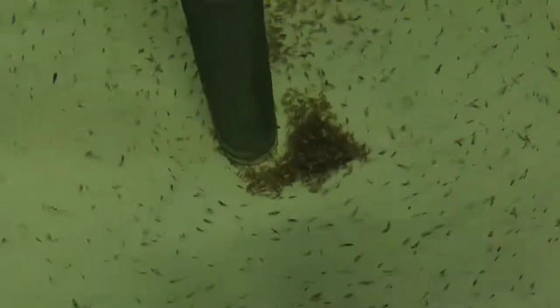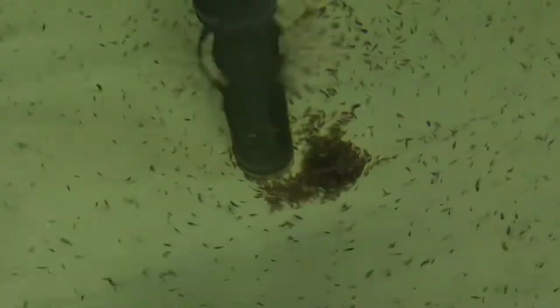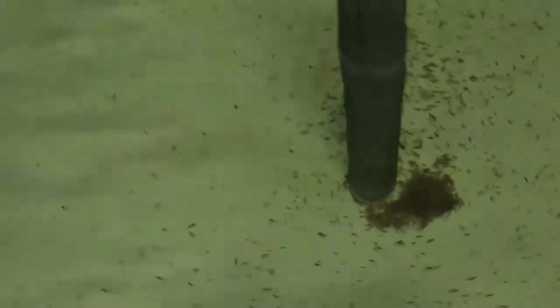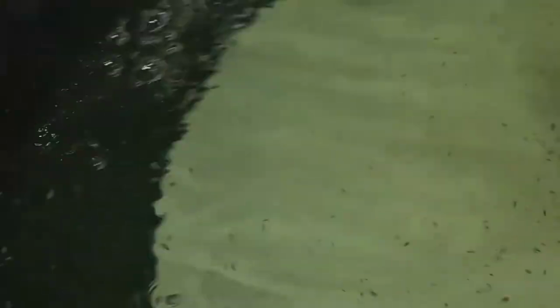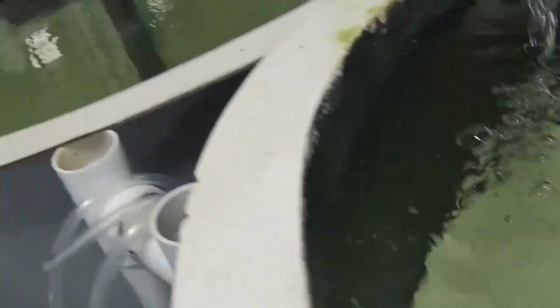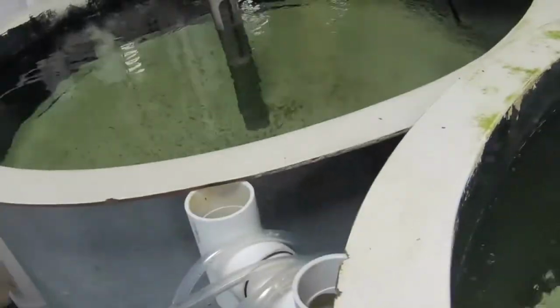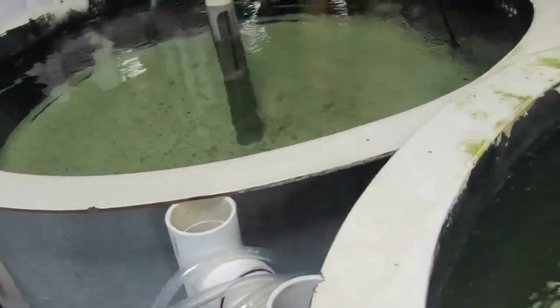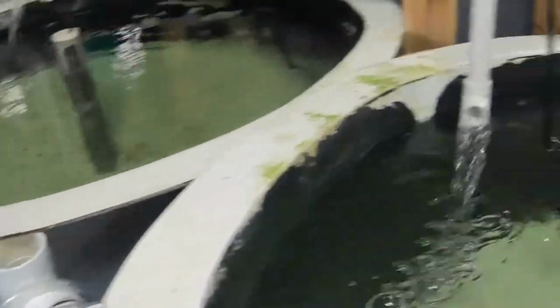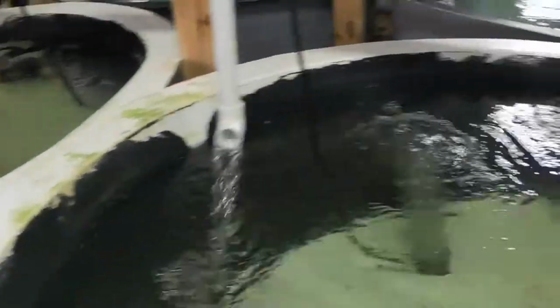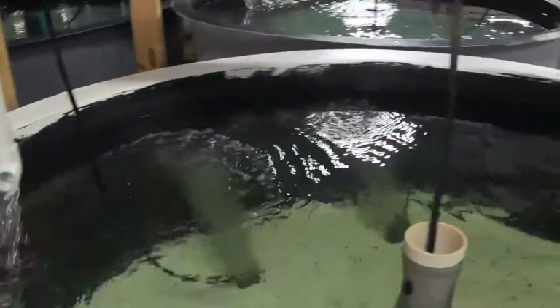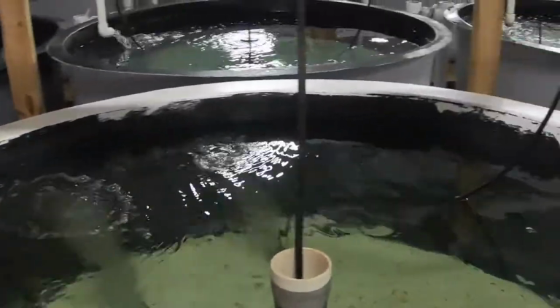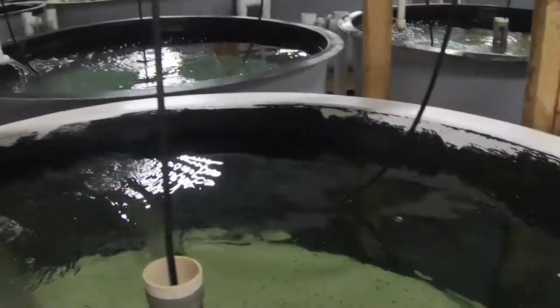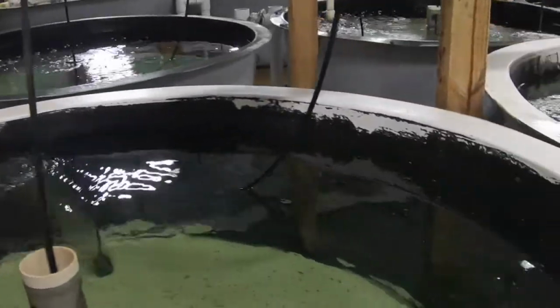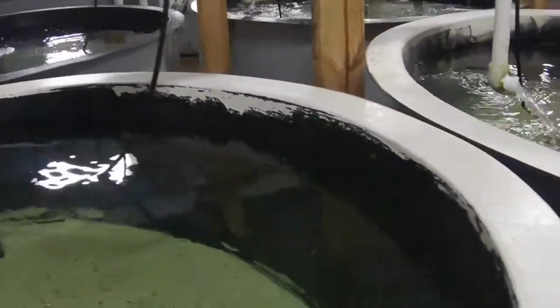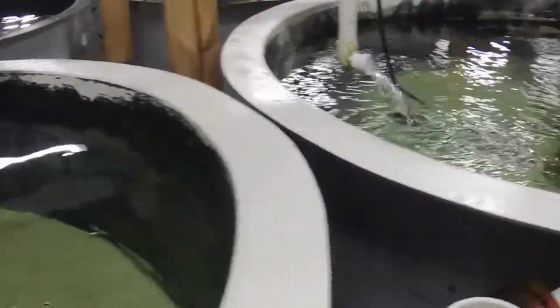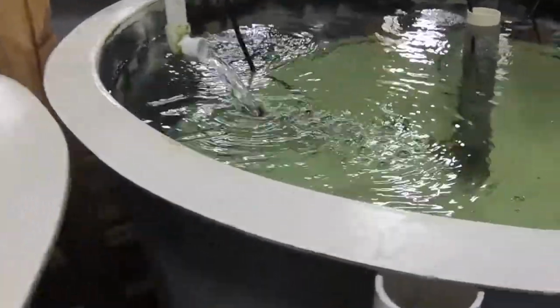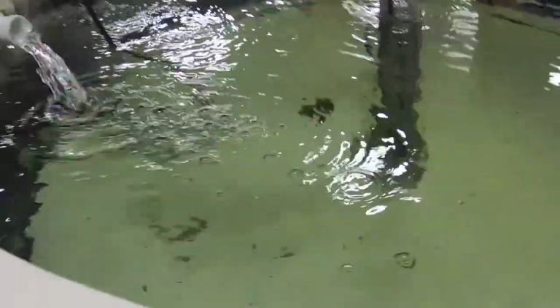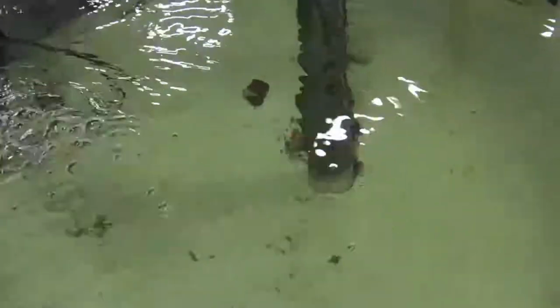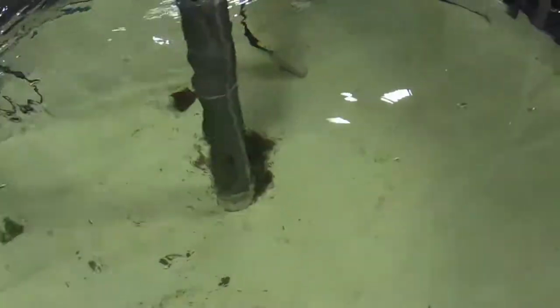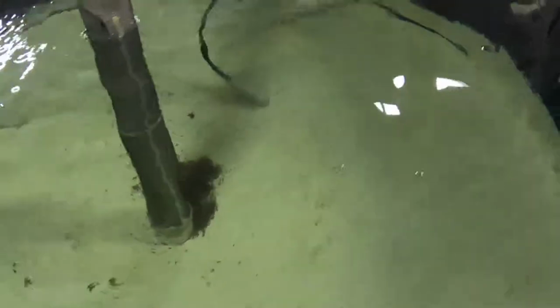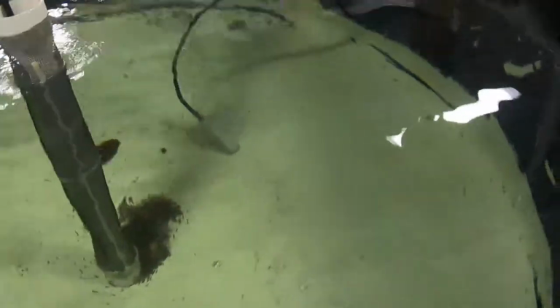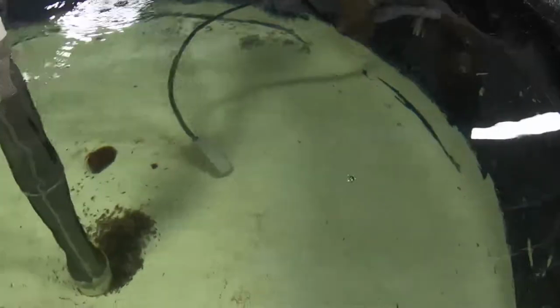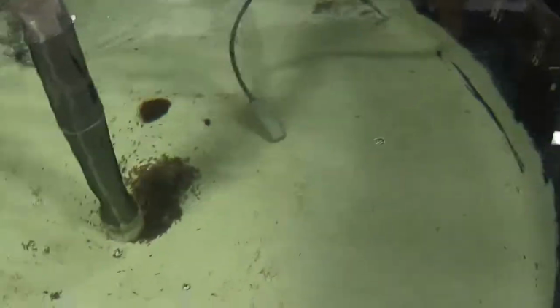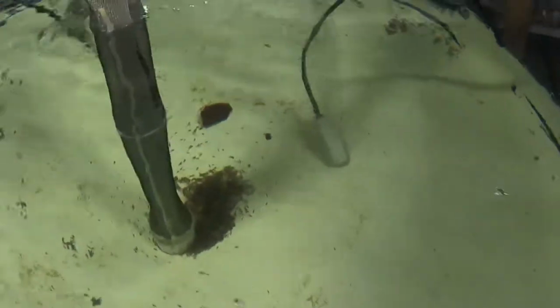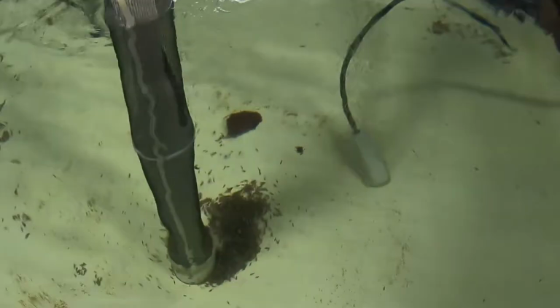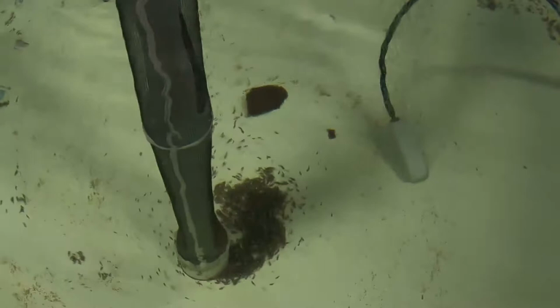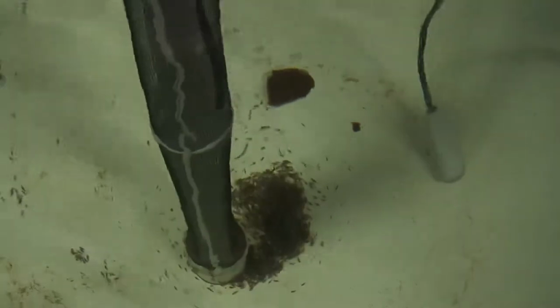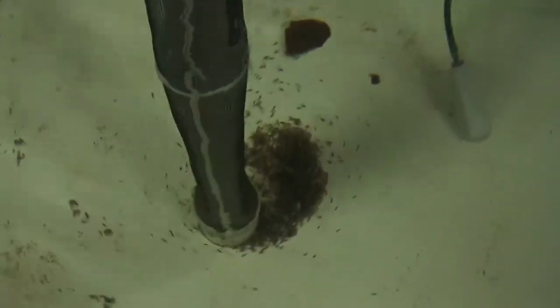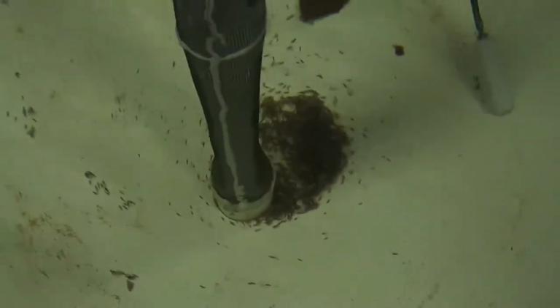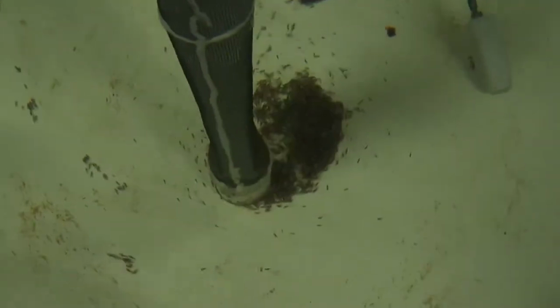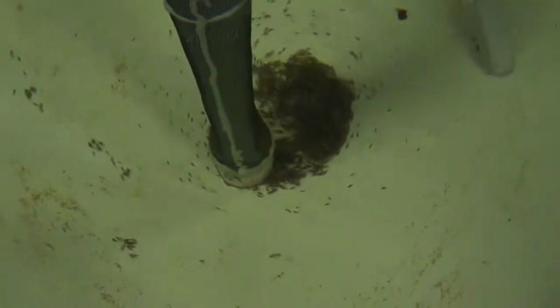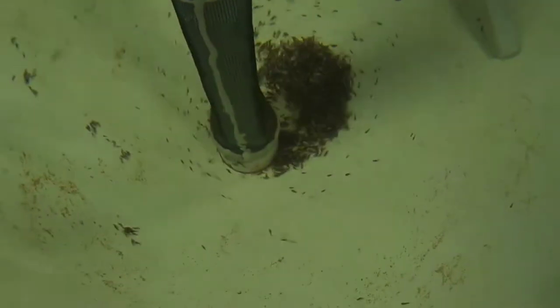And they have — this is not just the first tank — they have tank after tank after tank of clownfish in different stages of life. I mean it's amazing what they do. Look, those are all clowns massed together down there at the bottom eating.